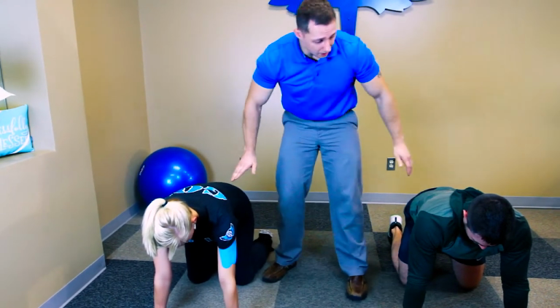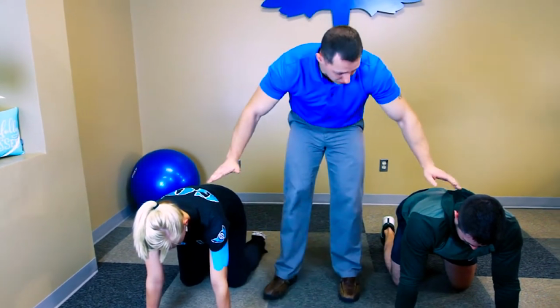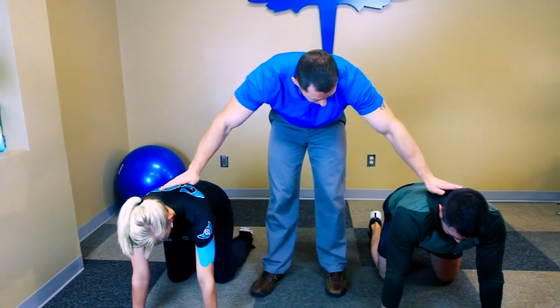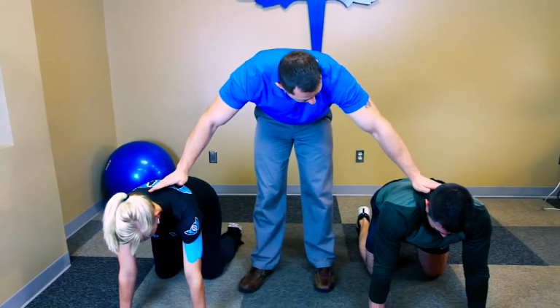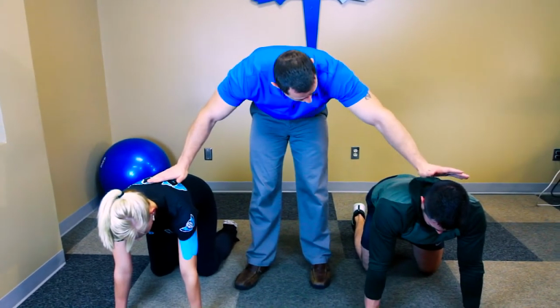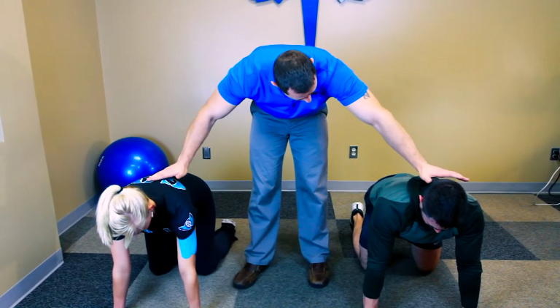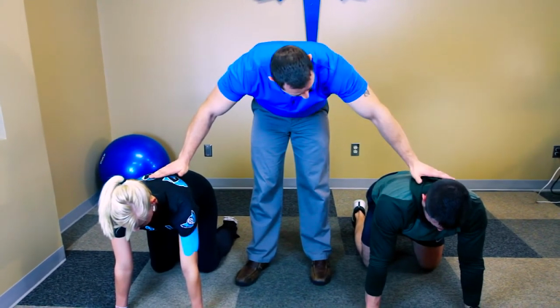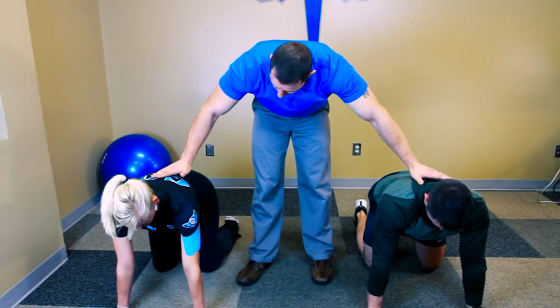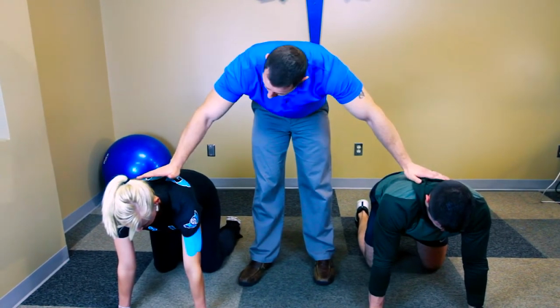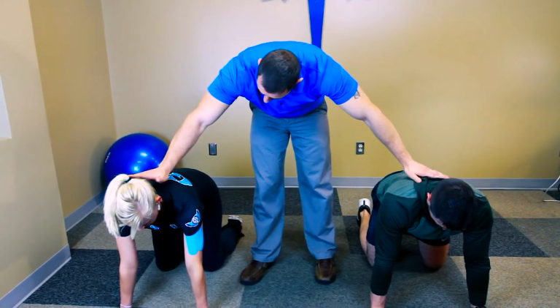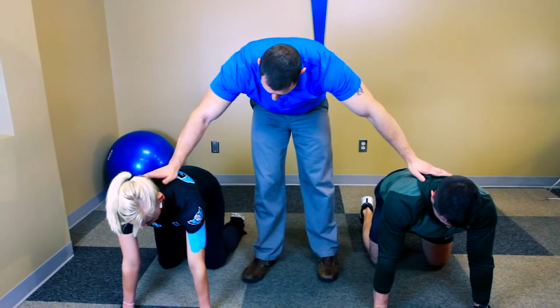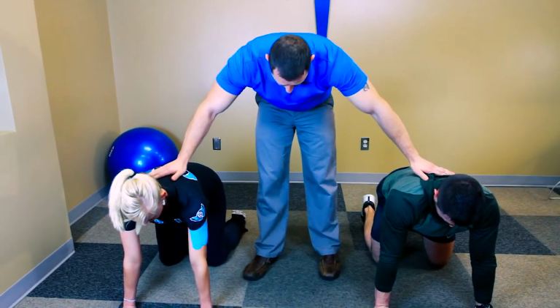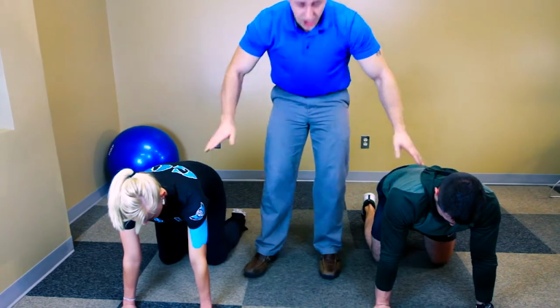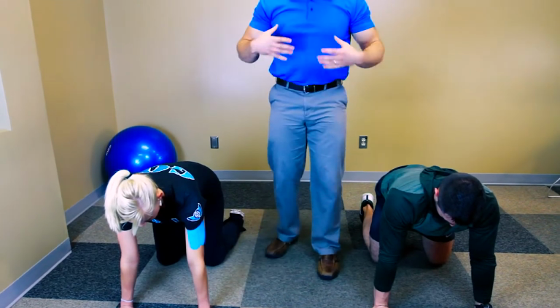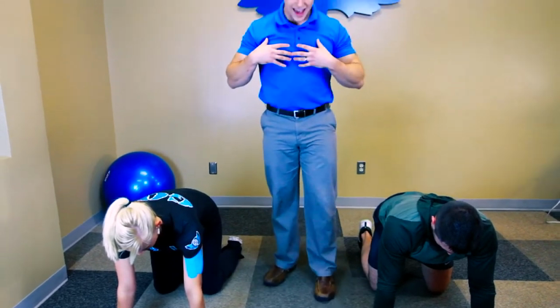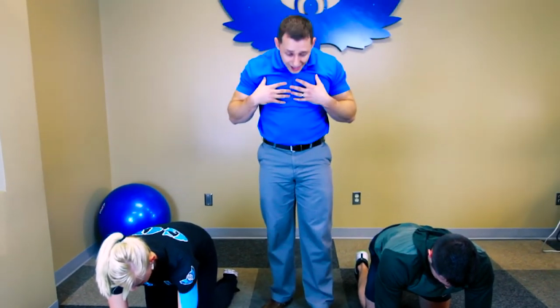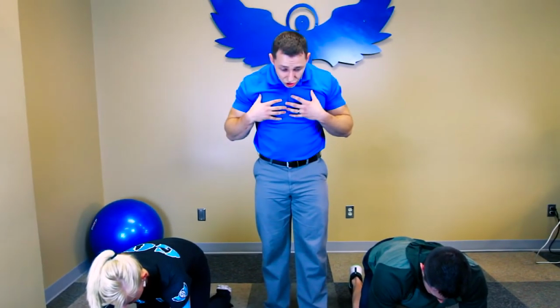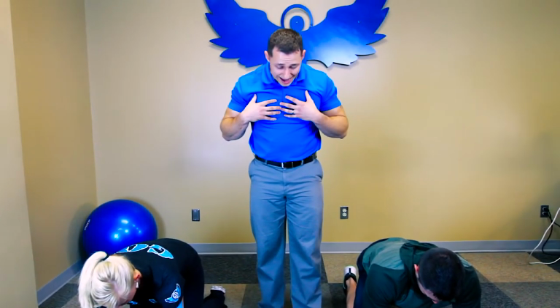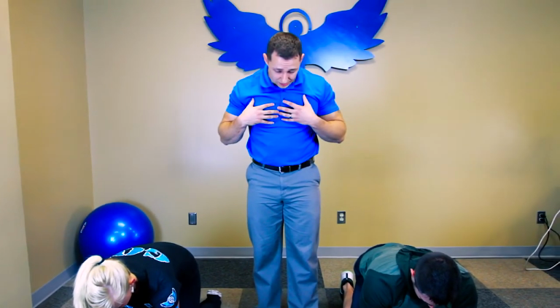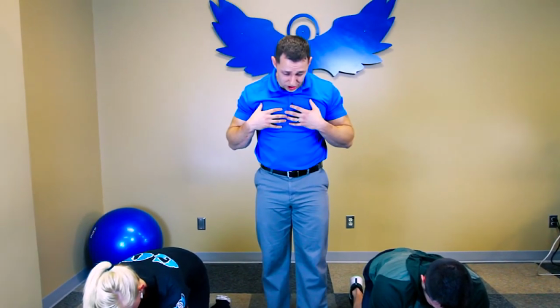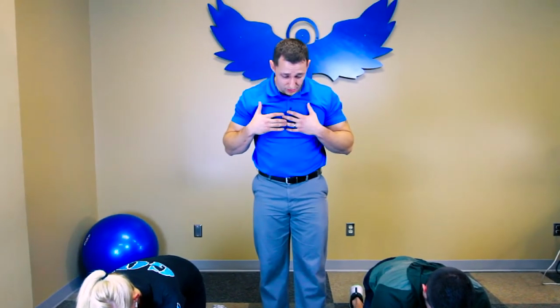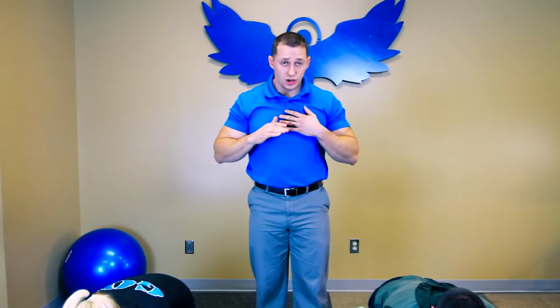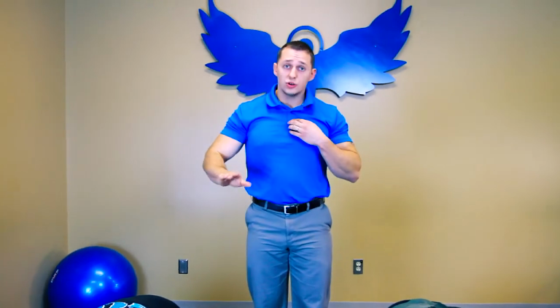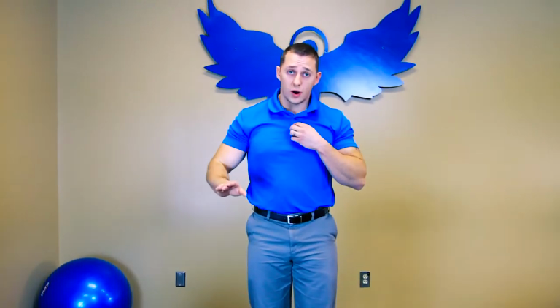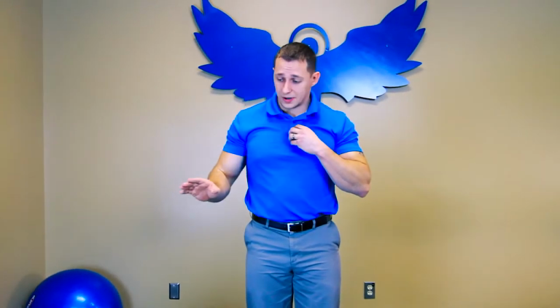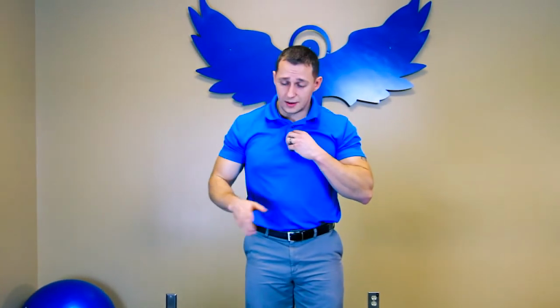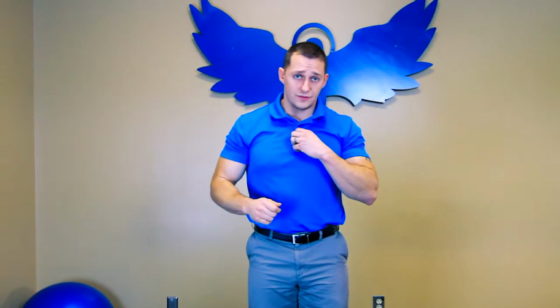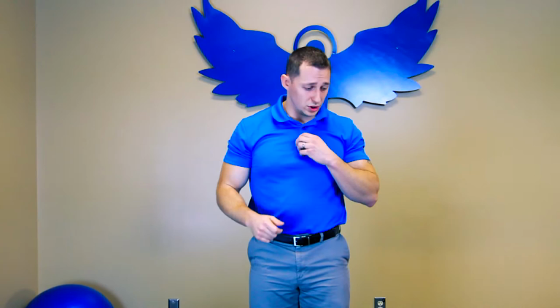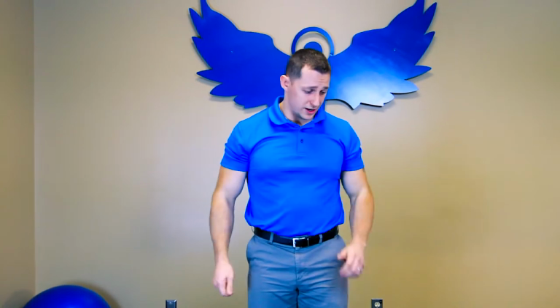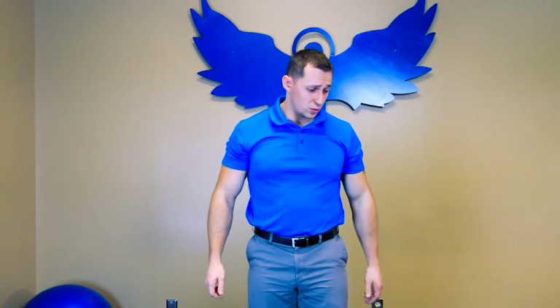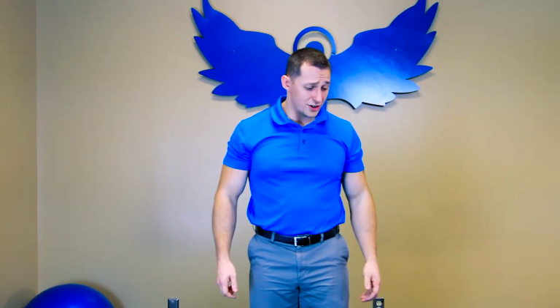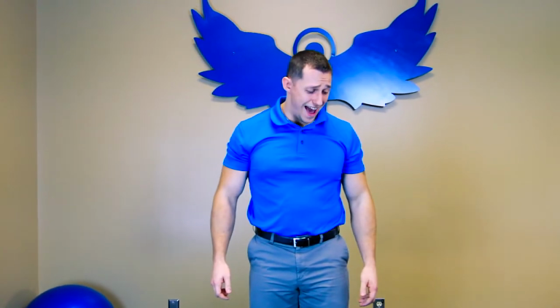I also want you to retract your chin, just like you can see Jeremy and Christina doing here. If your head's hanging or sagging in between your arms, you're not doing it quite right, because then I'm going to have to do a little extra work on your neck.